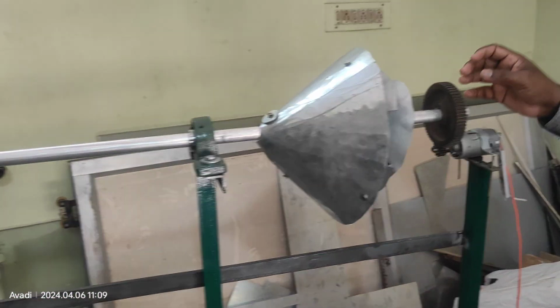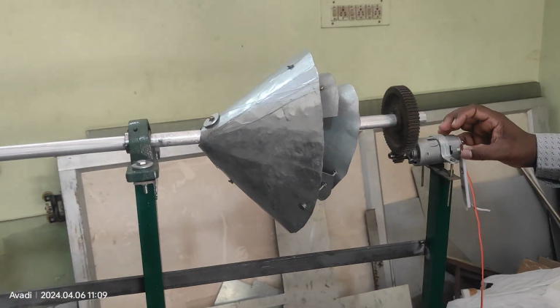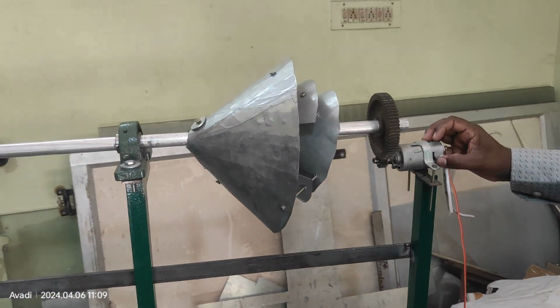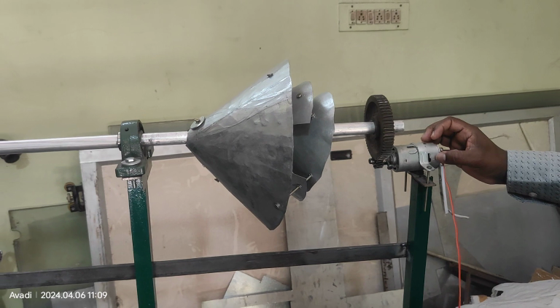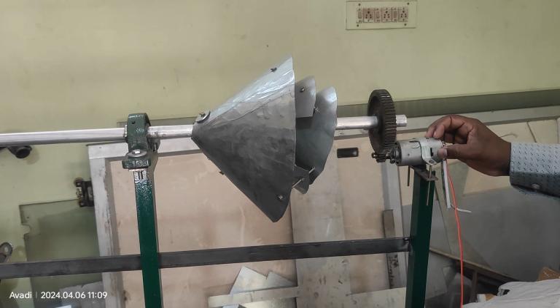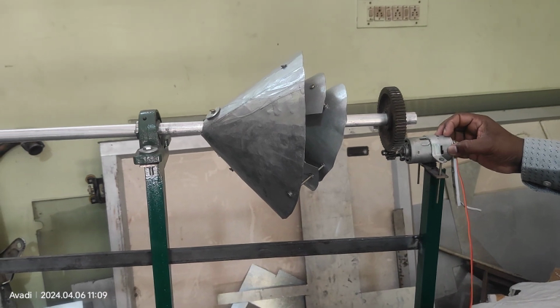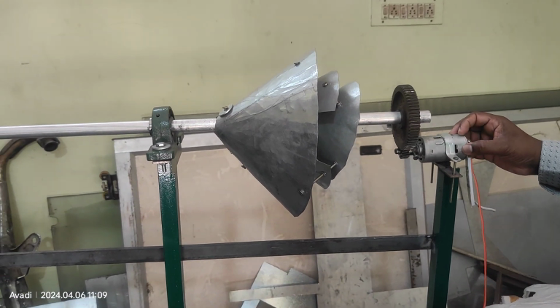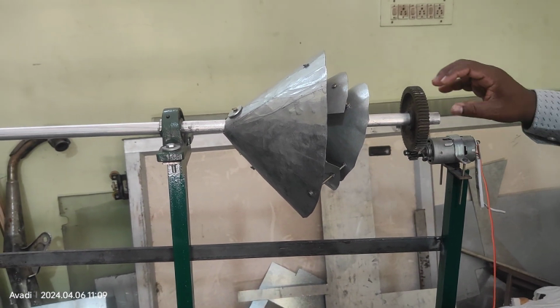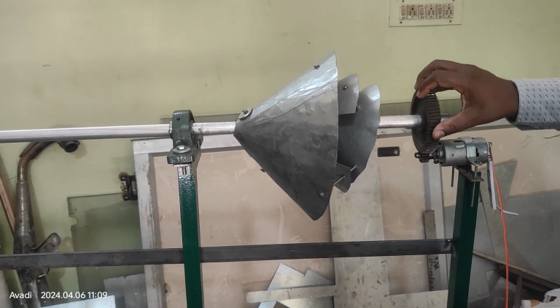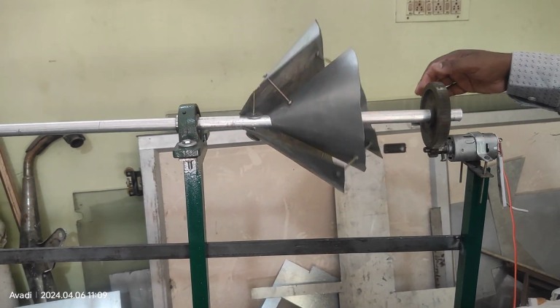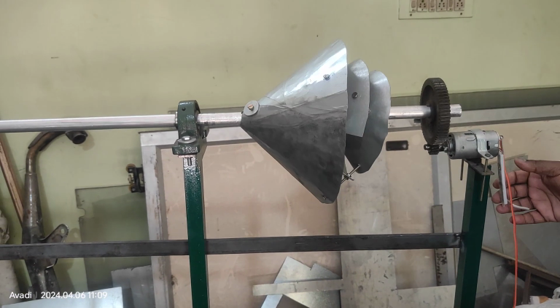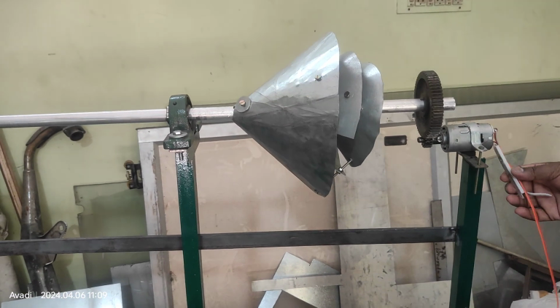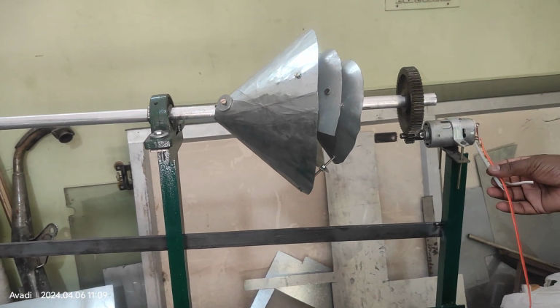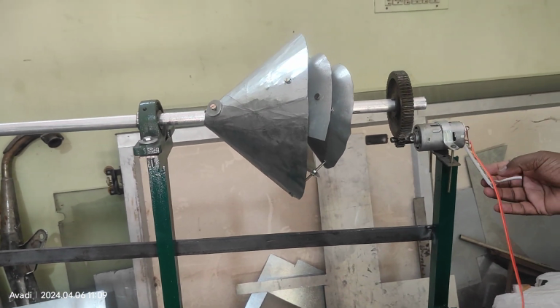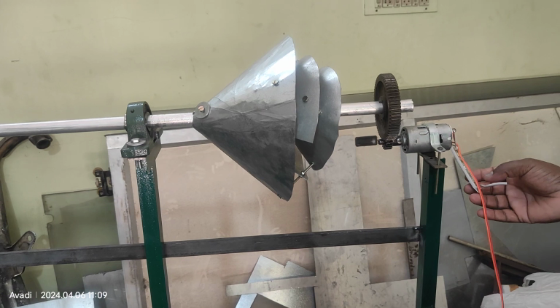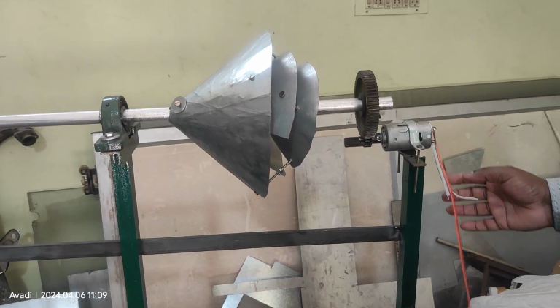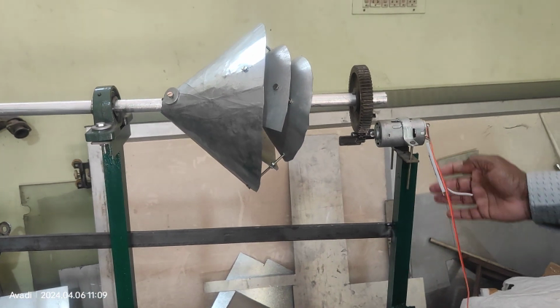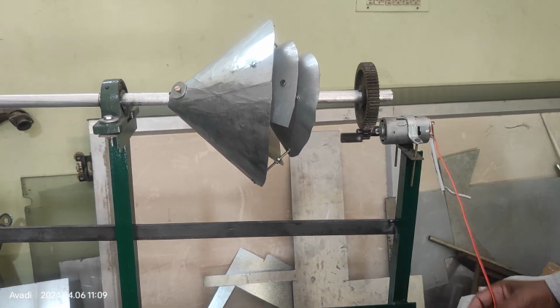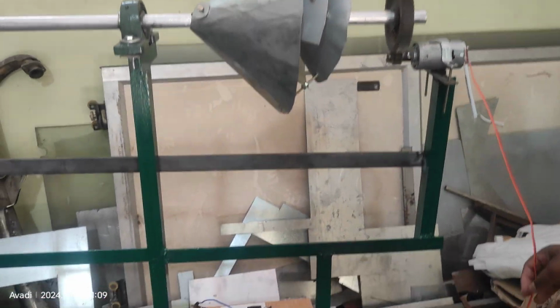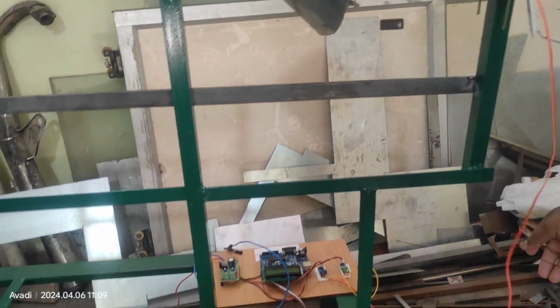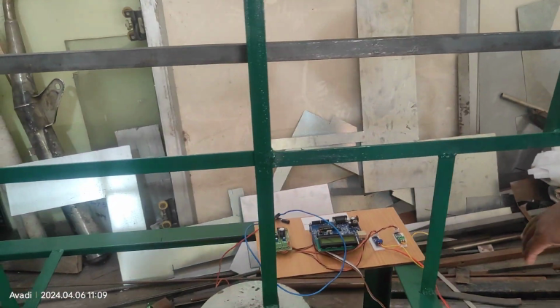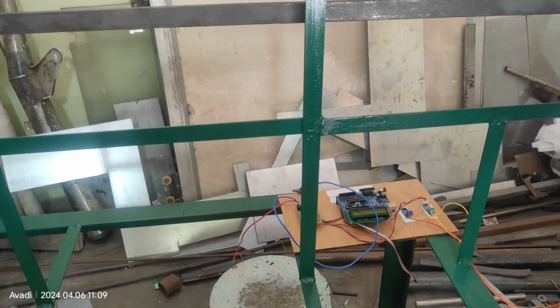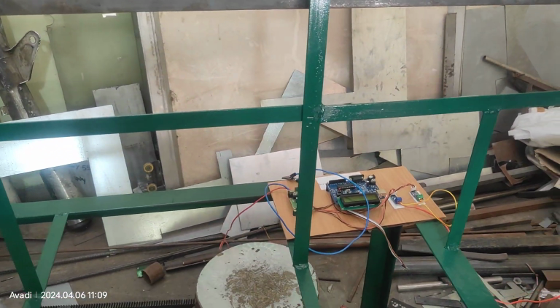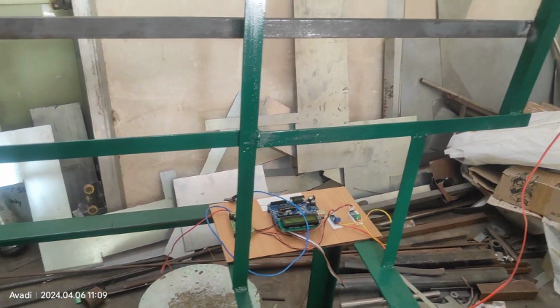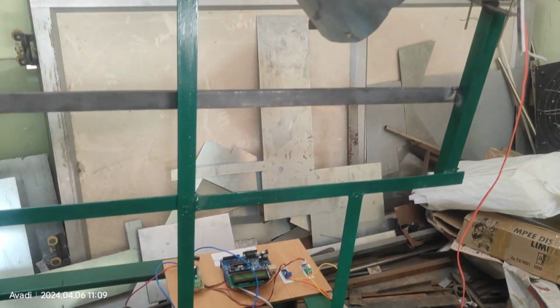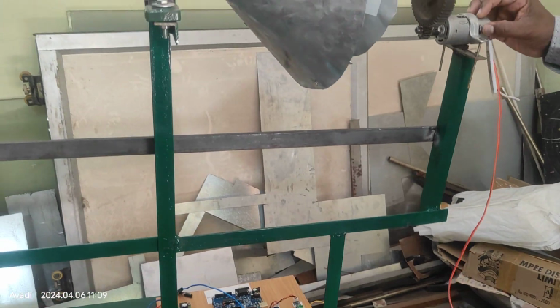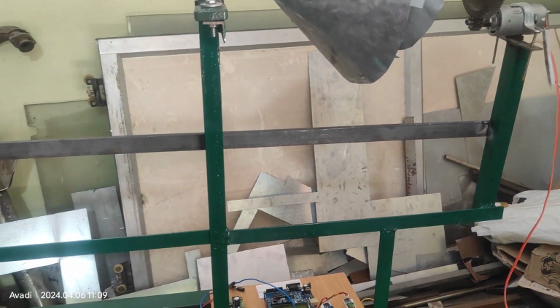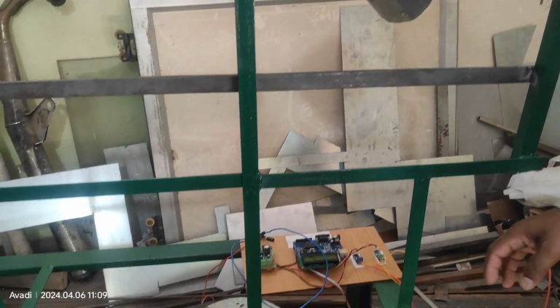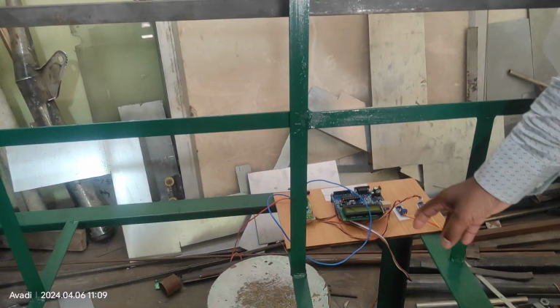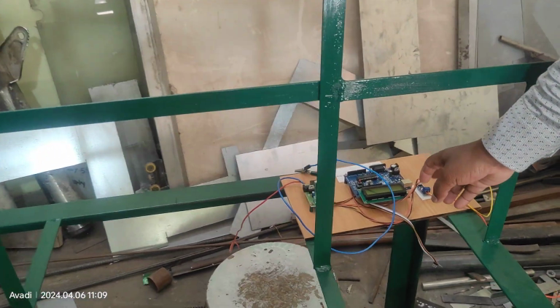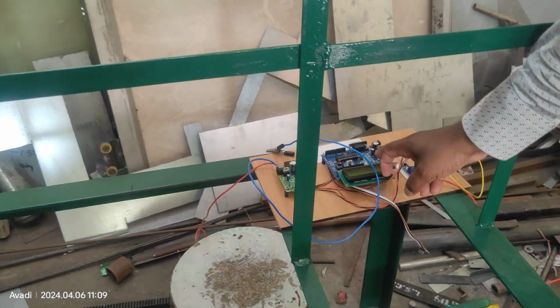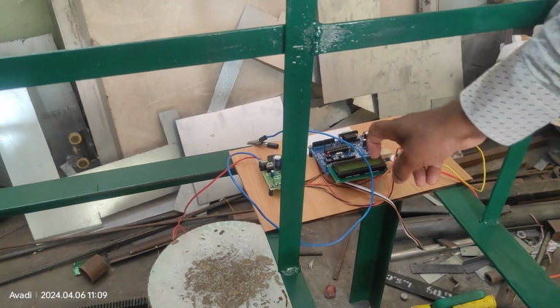This is the DC generator — maybe a 12-volt DC generator. A small LED has also been provided. The voltage will be transferred to the battery. Whatever voltage is generated from the DC generator goes to the battery and also here.